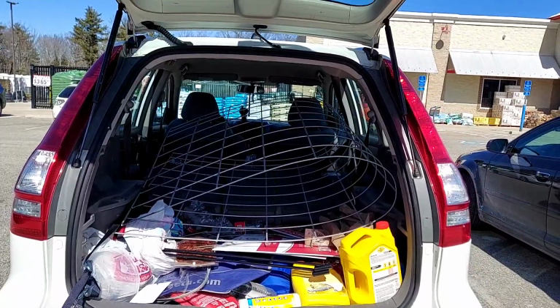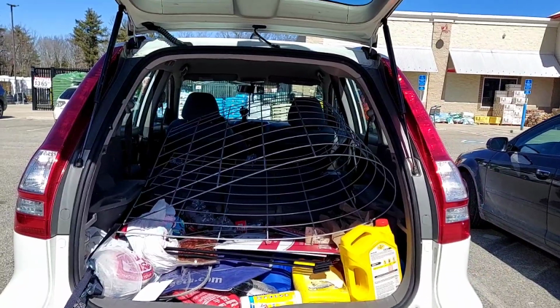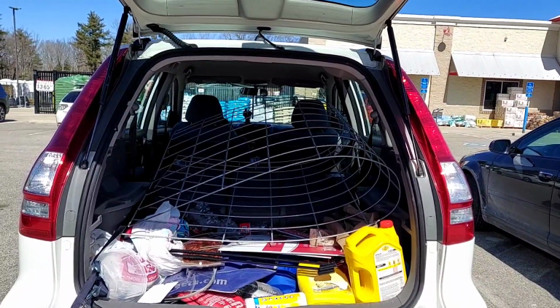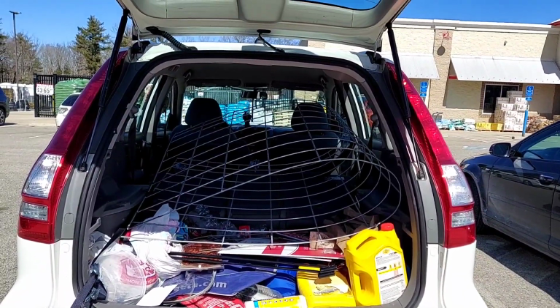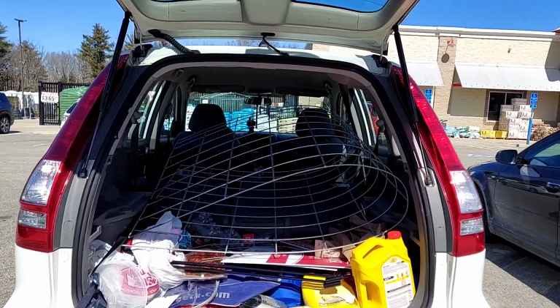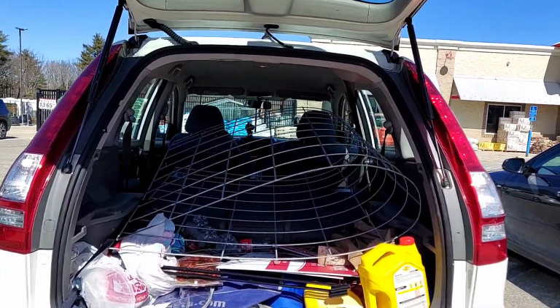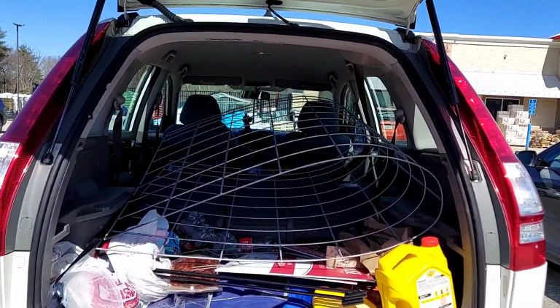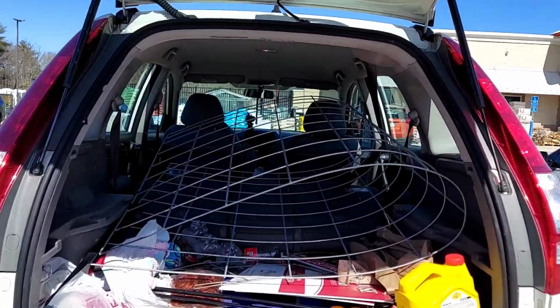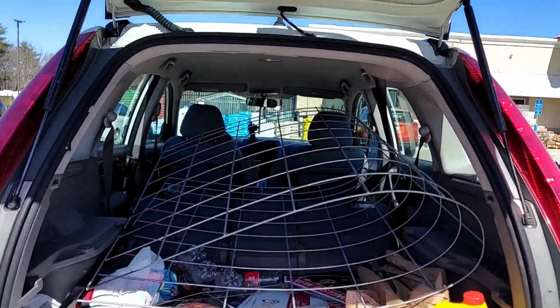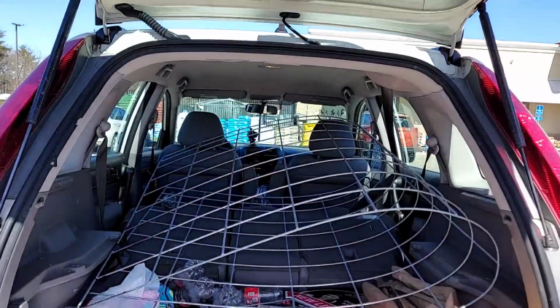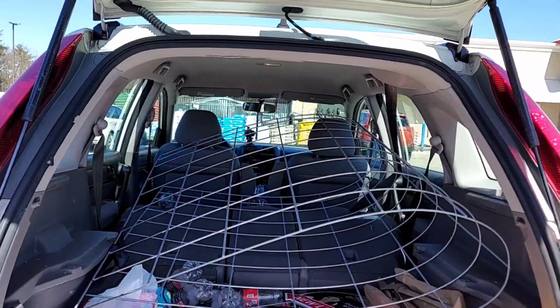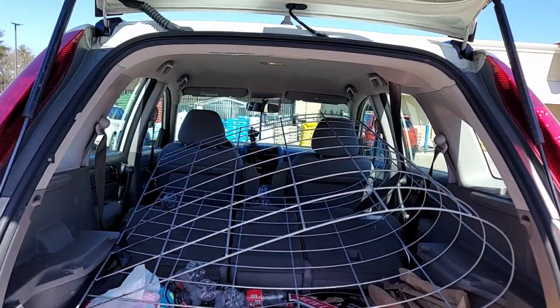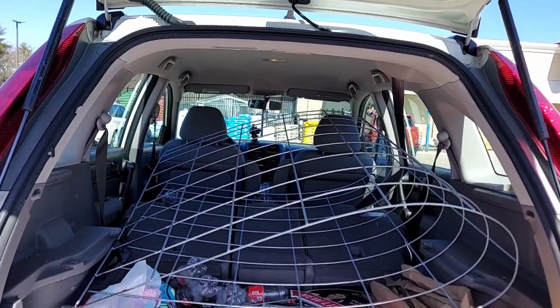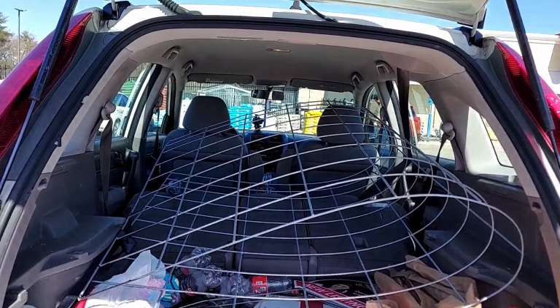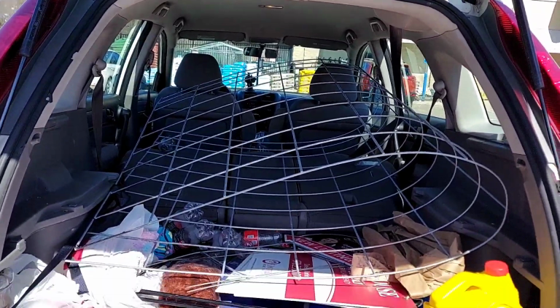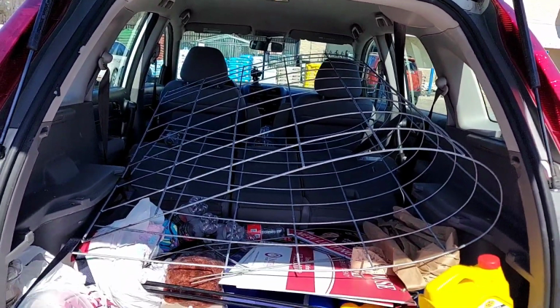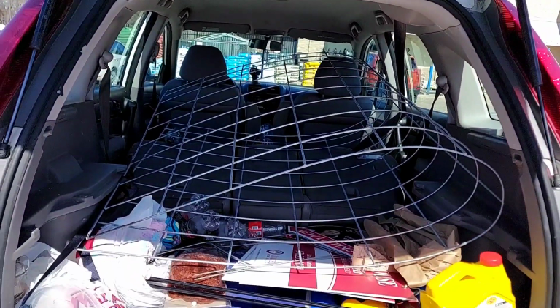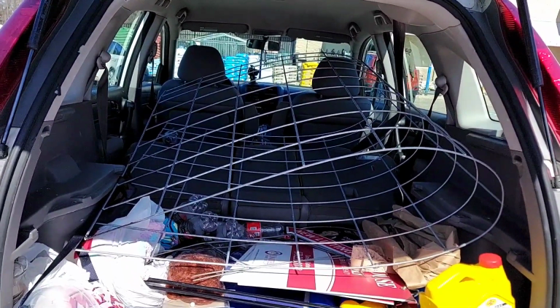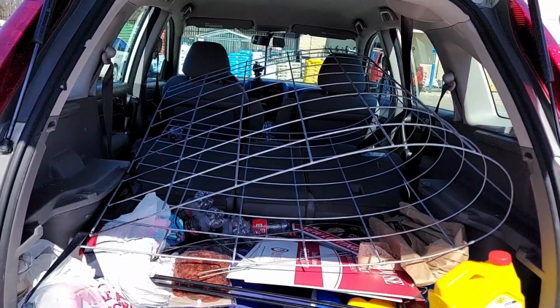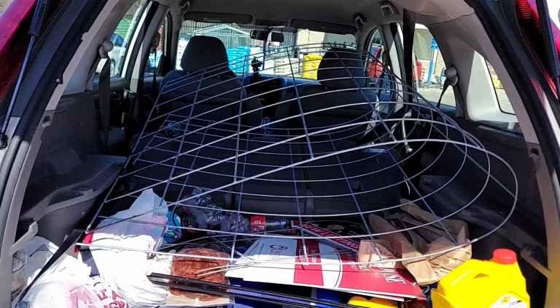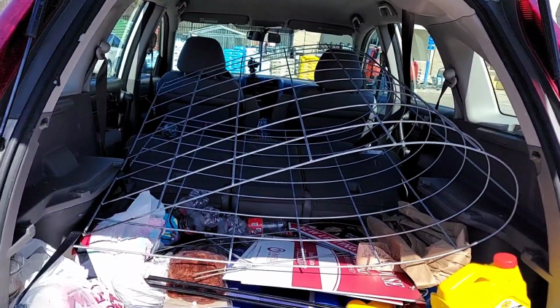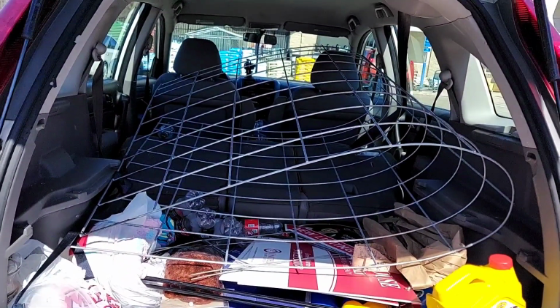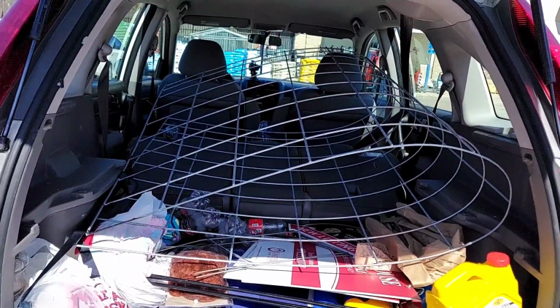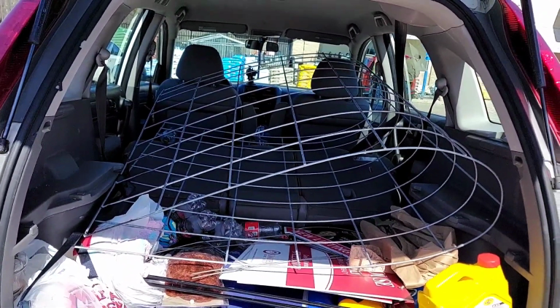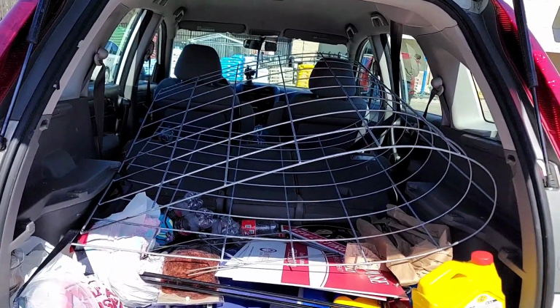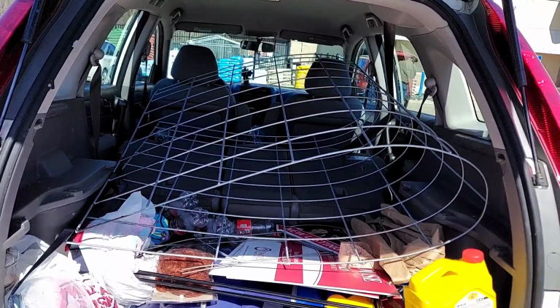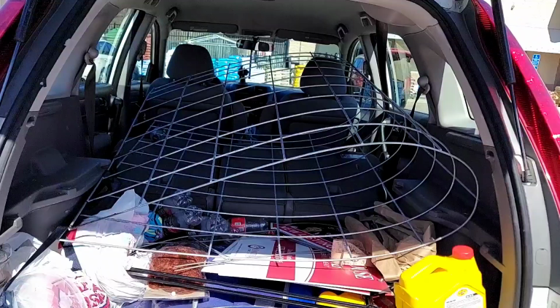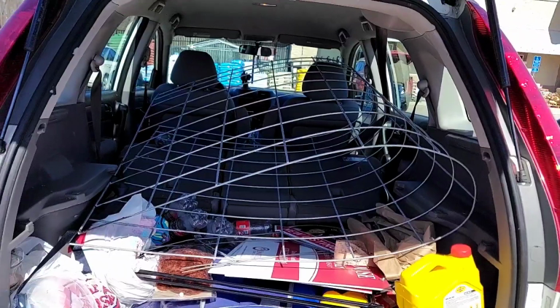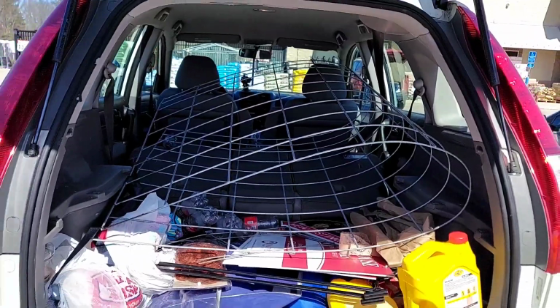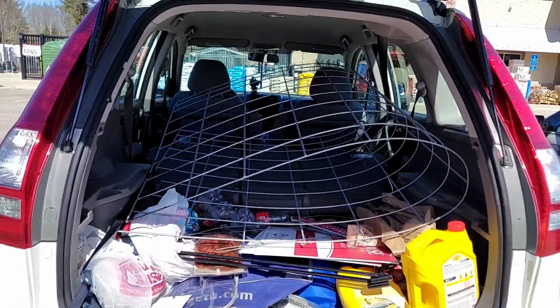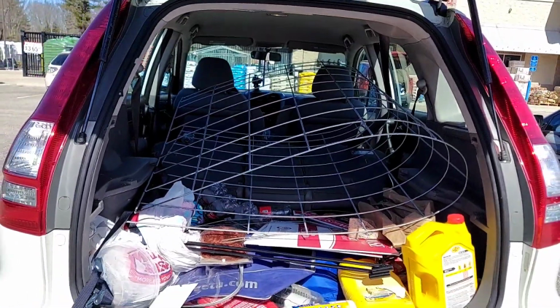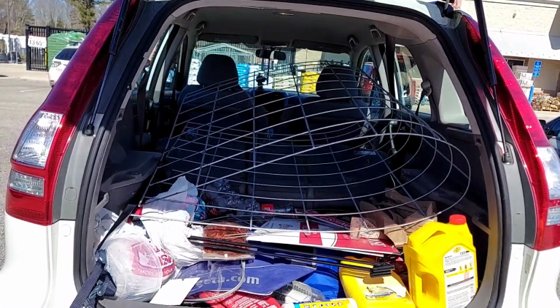And there we go — it does in fact fit! I think I could do this with maybe three panels at a time, which means I'll have to make a couple of trips, but hey, we got one and we can get started.